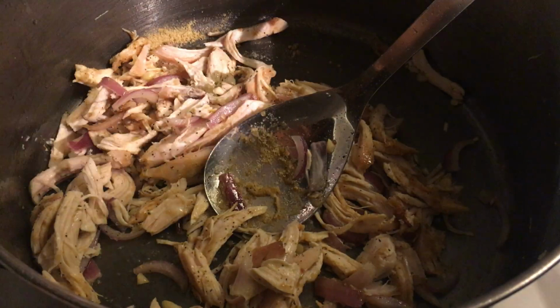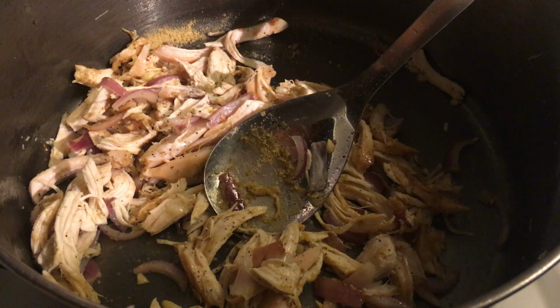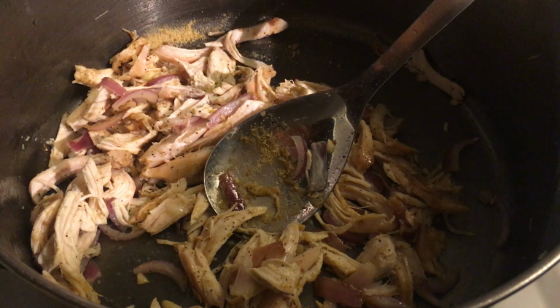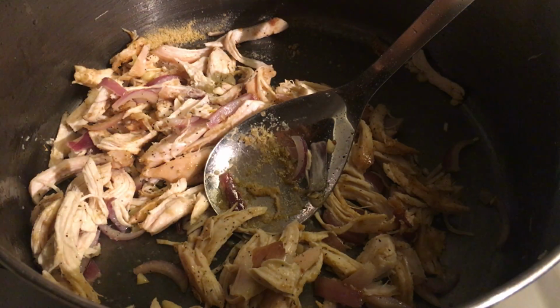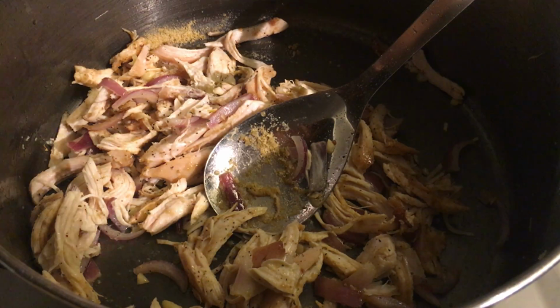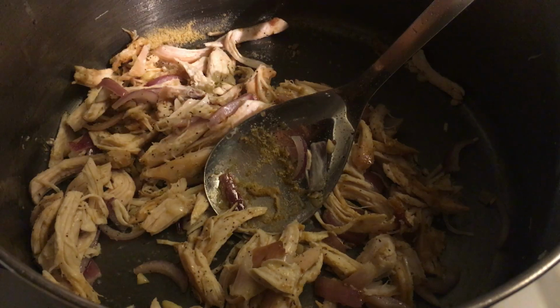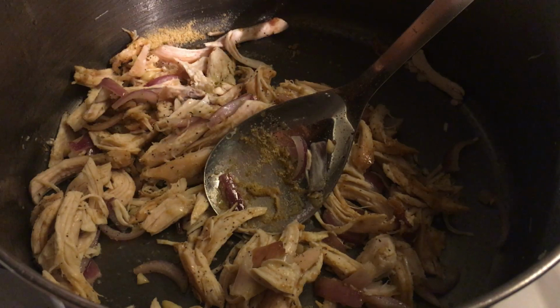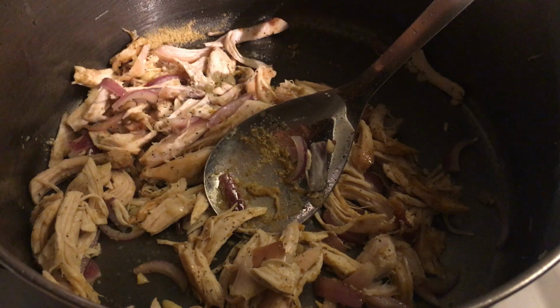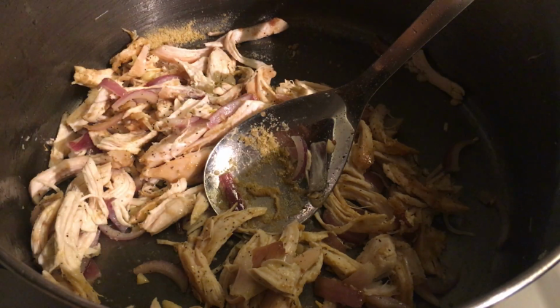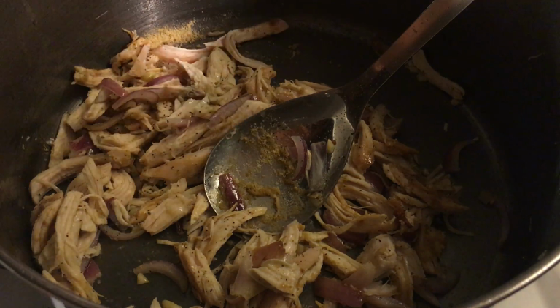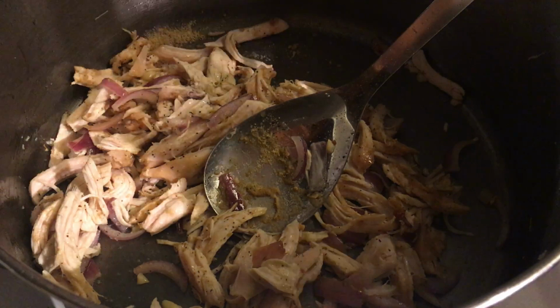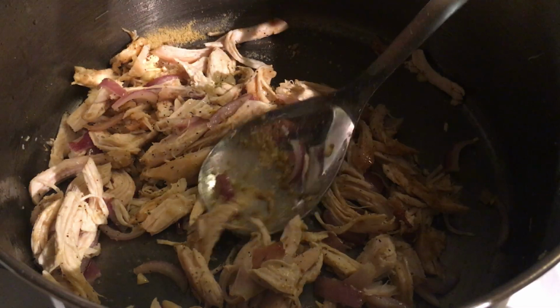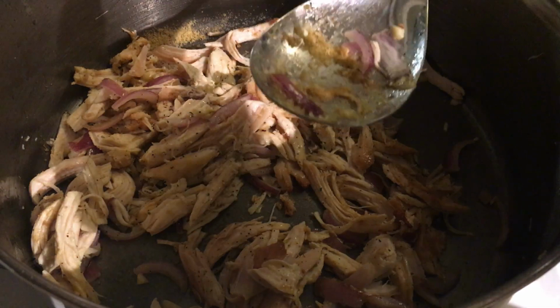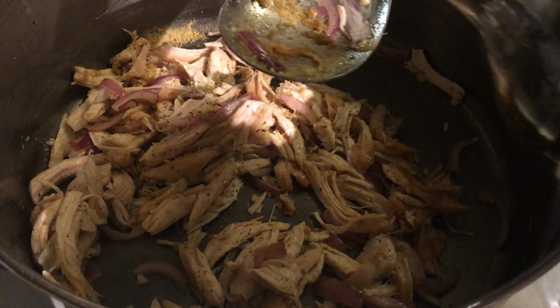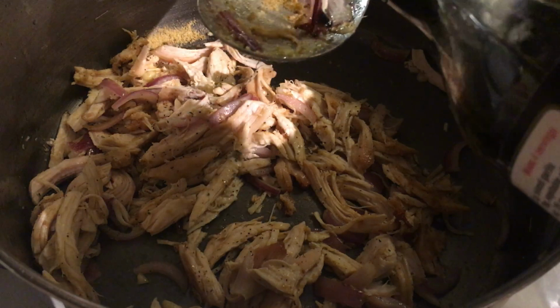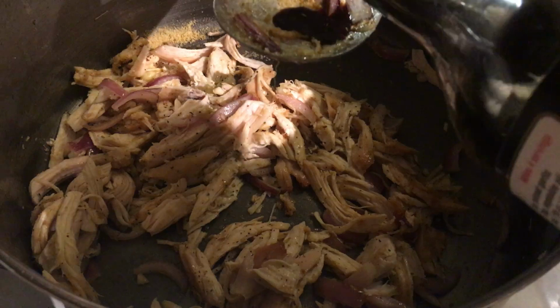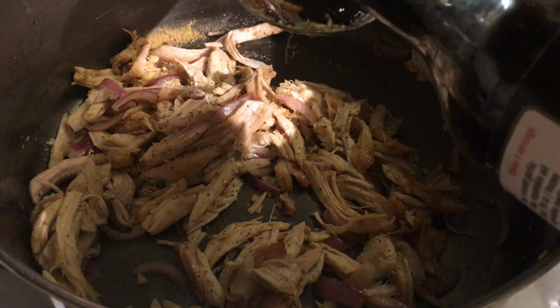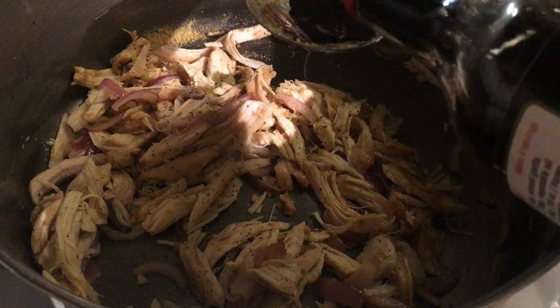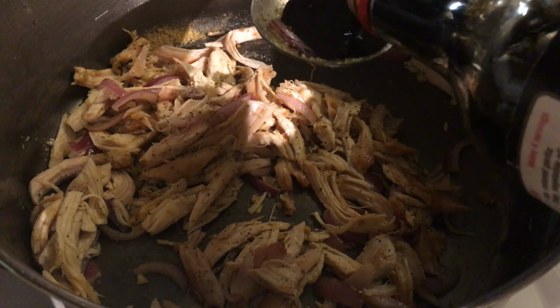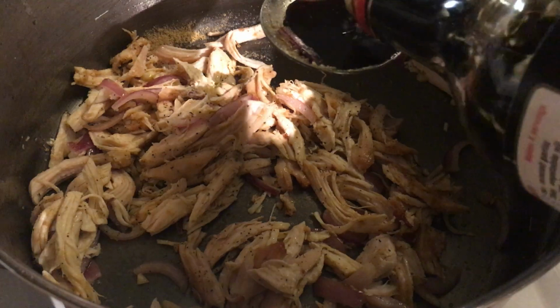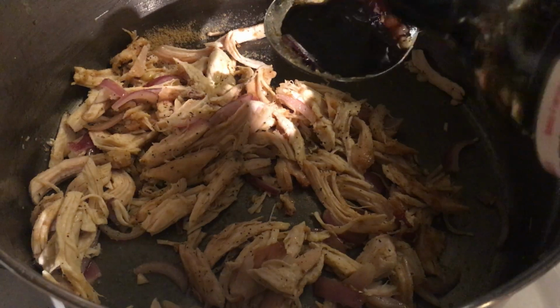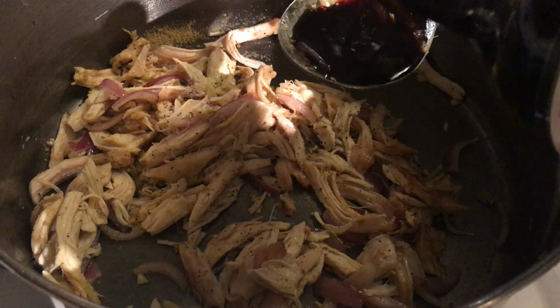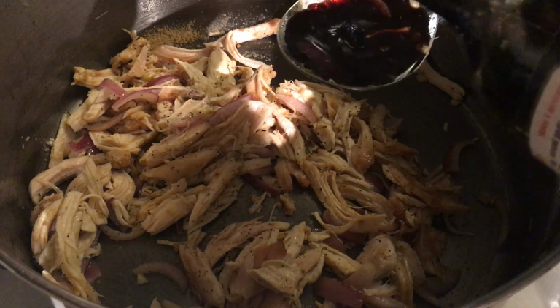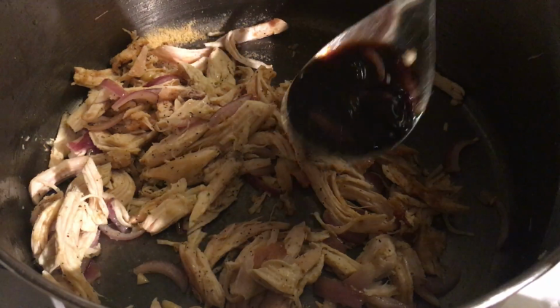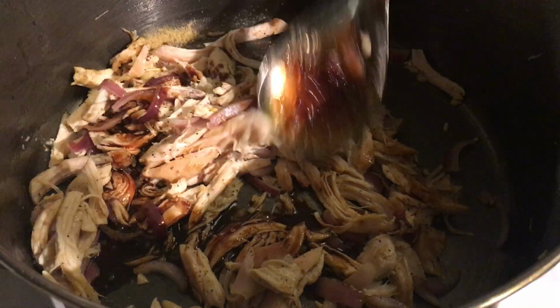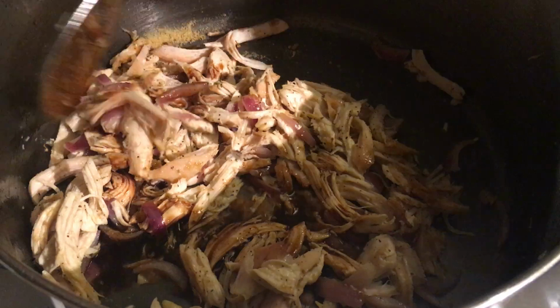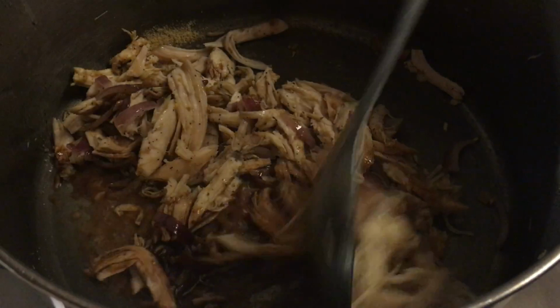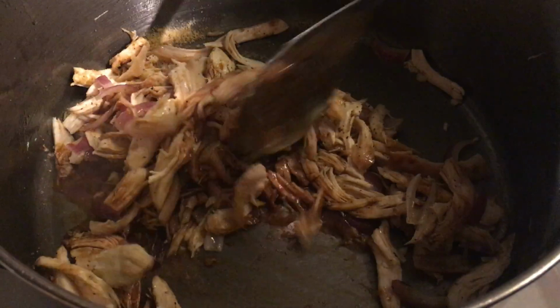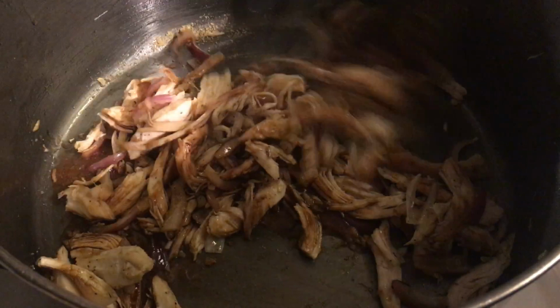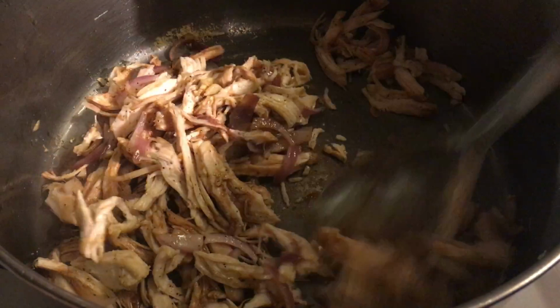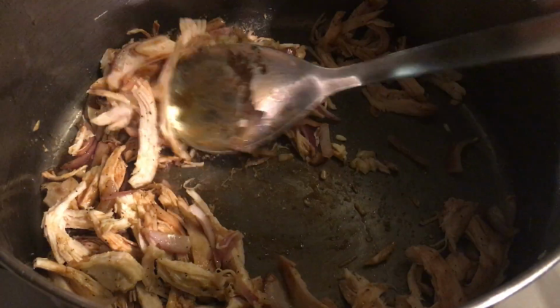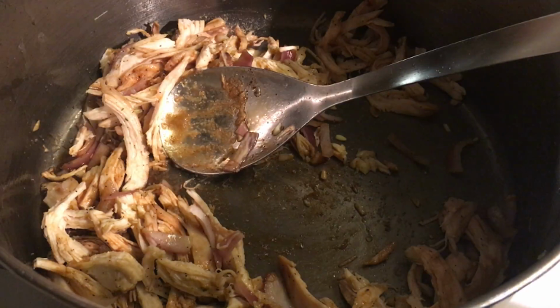Now I will add some soy sauce — around two to three tablespoons. But if you want to add more later, you can do that. But for now, that's it.